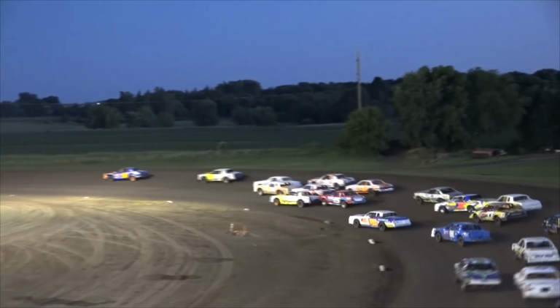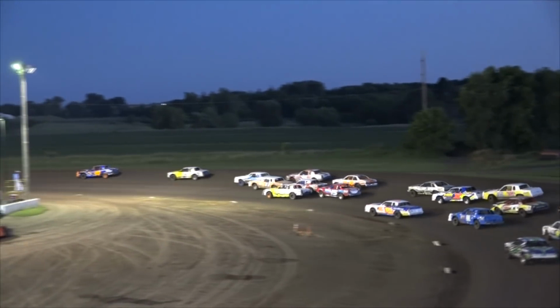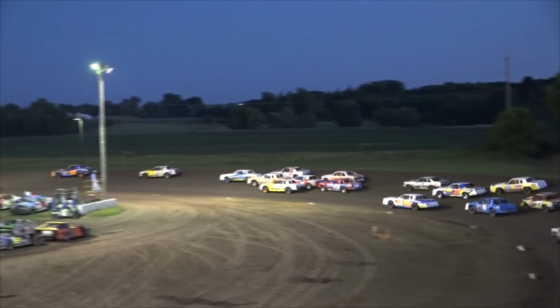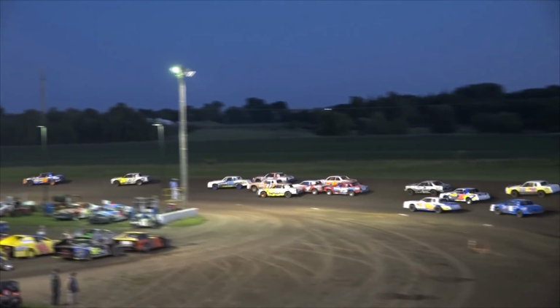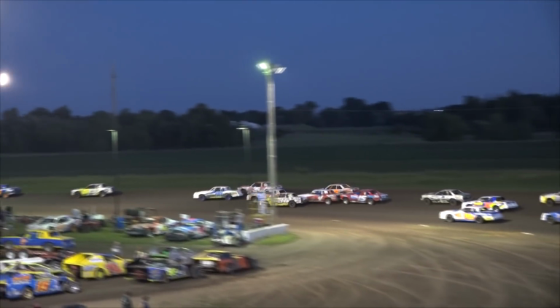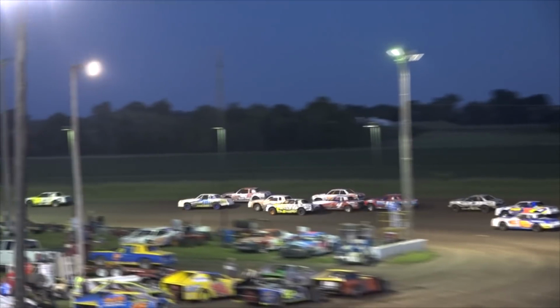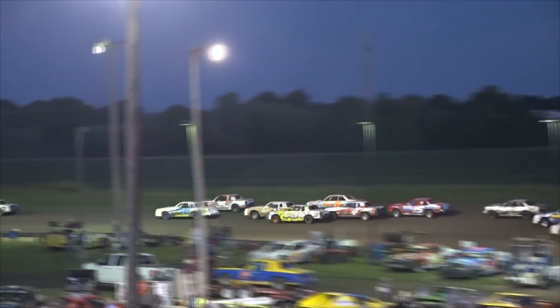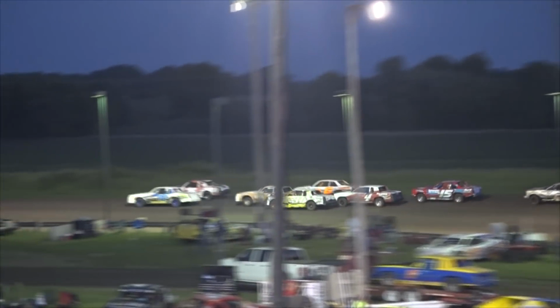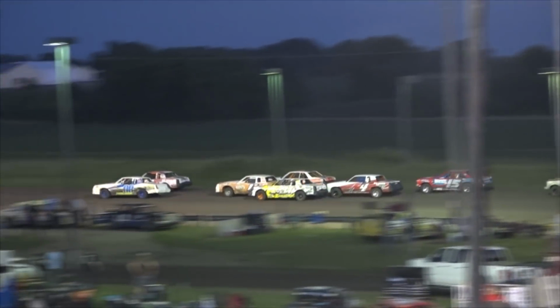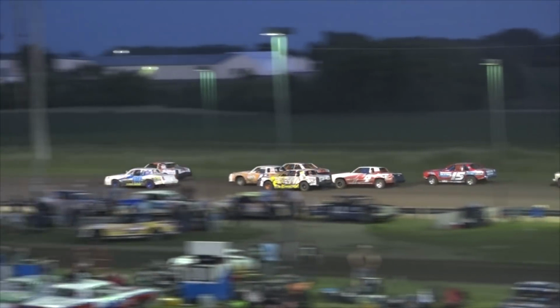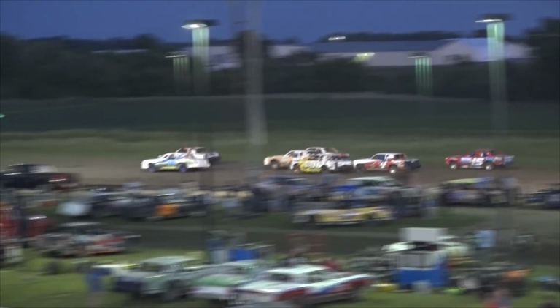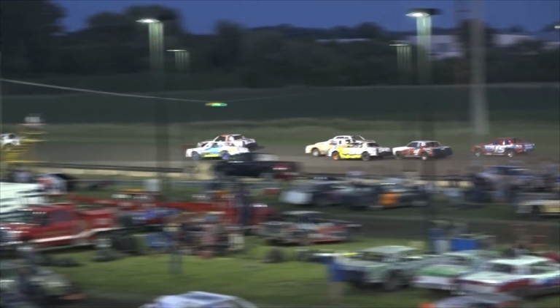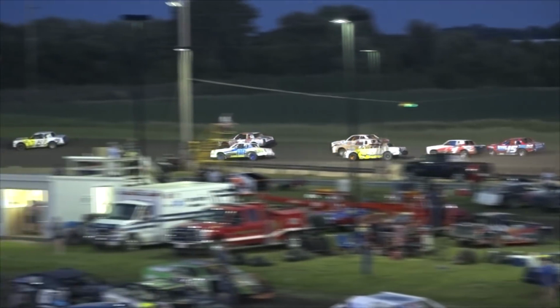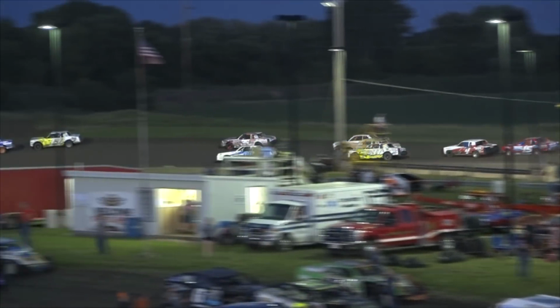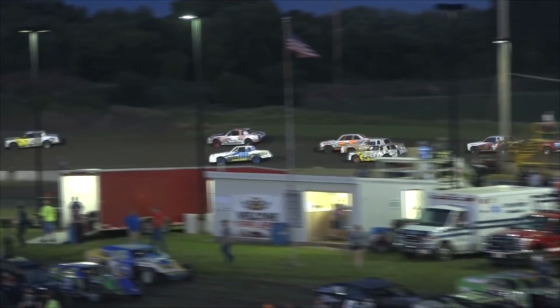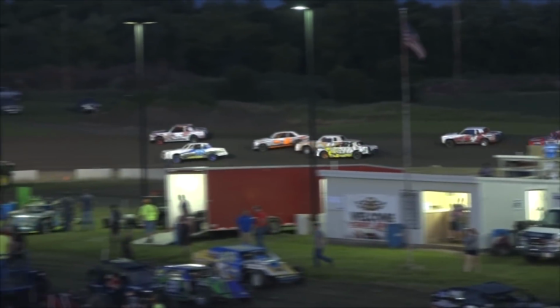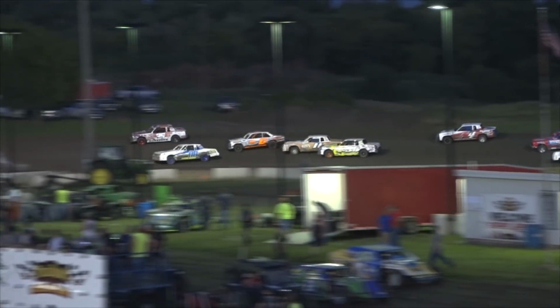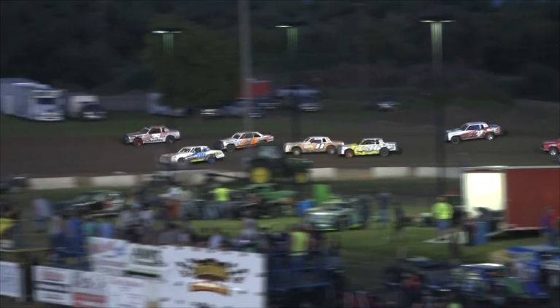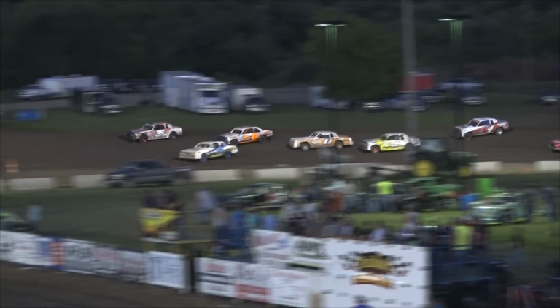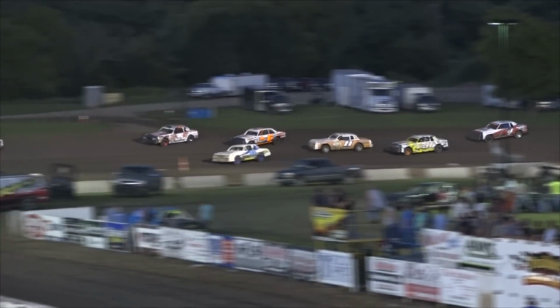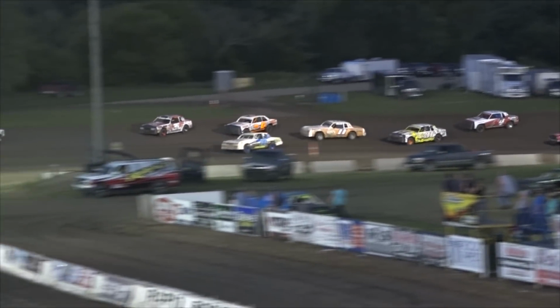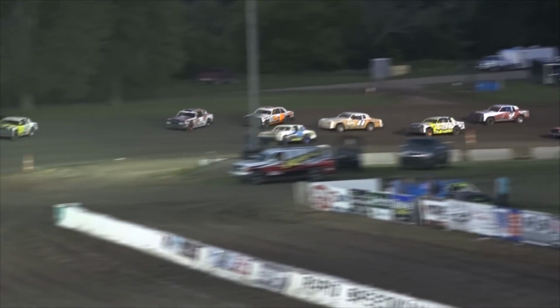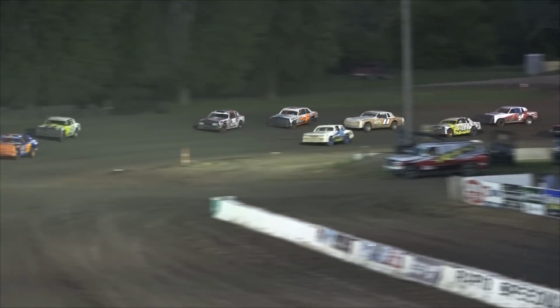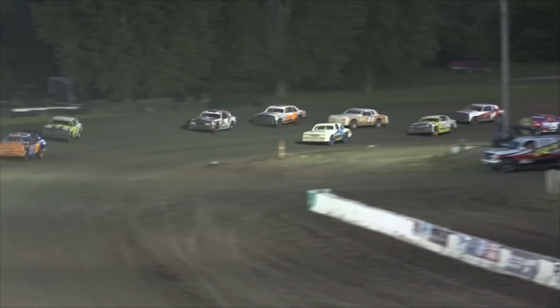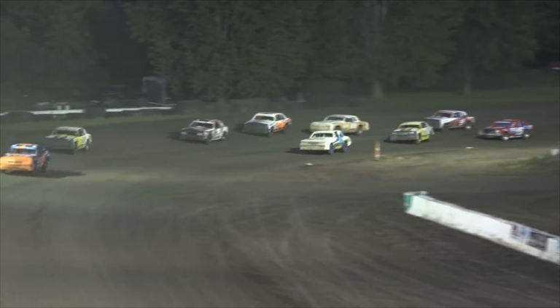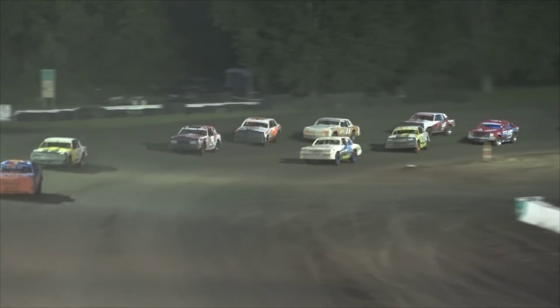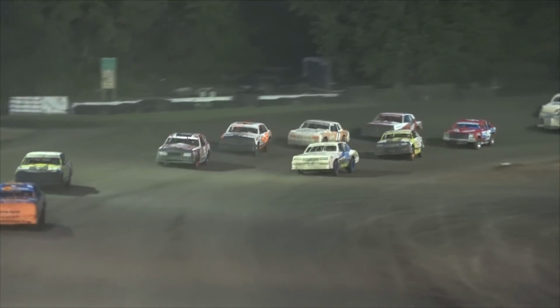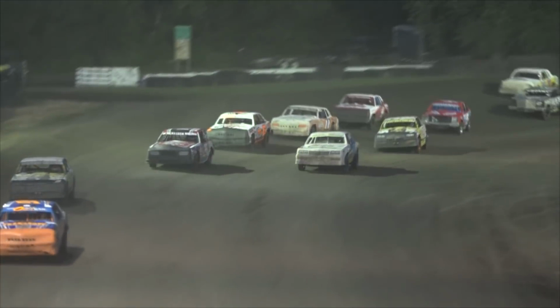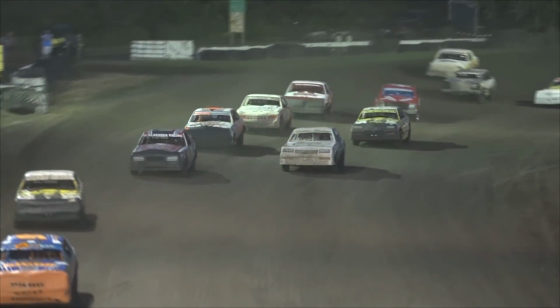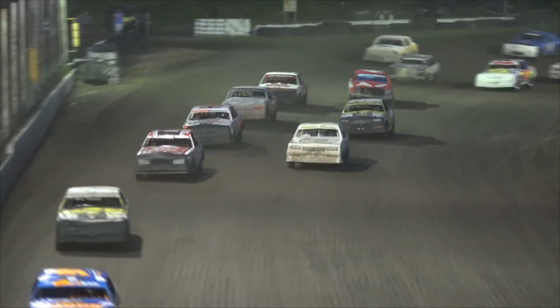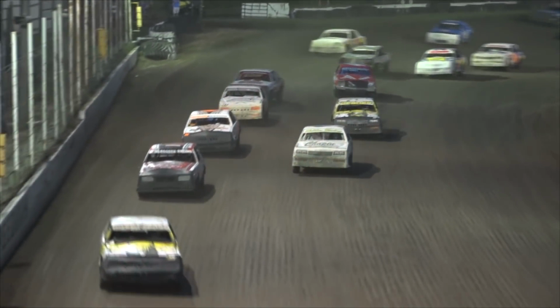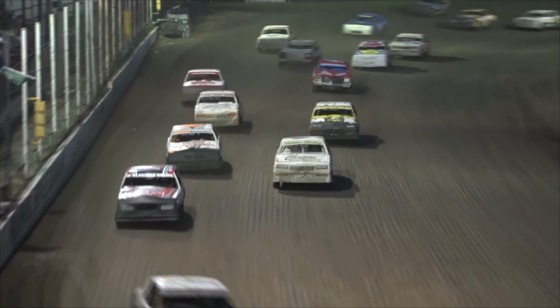Everybody's through turn one A-OK. Everybody's through turn two for the most part, and when it's all said and done, your front row is running one and two. Colton Aarons followed by Alex Wirtzma. Brian Mulder in that third spot. Here comes Brady Klaassen in the 35K.